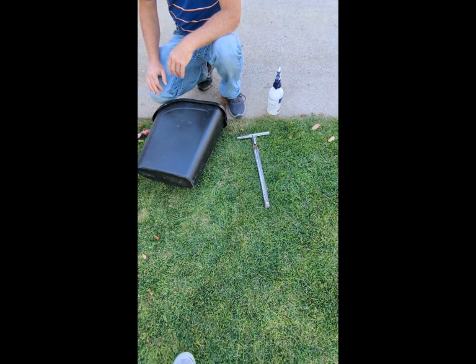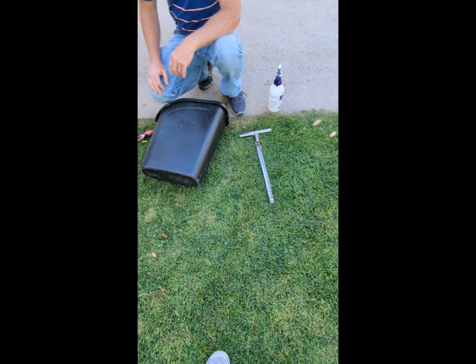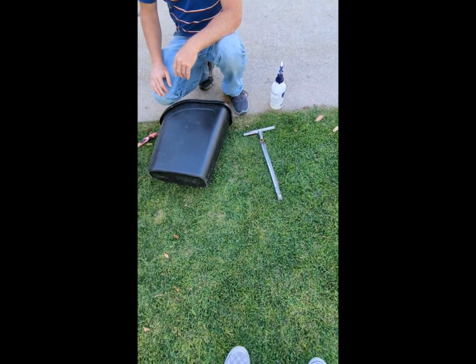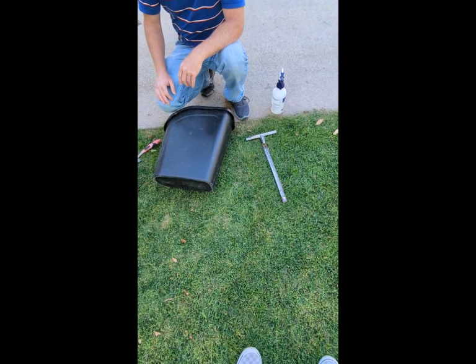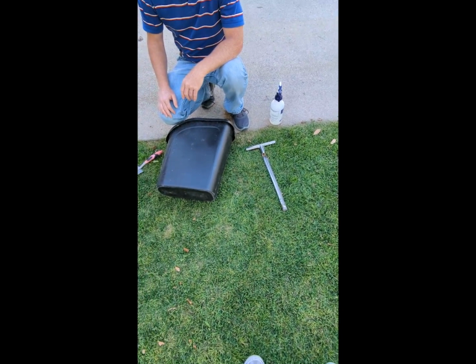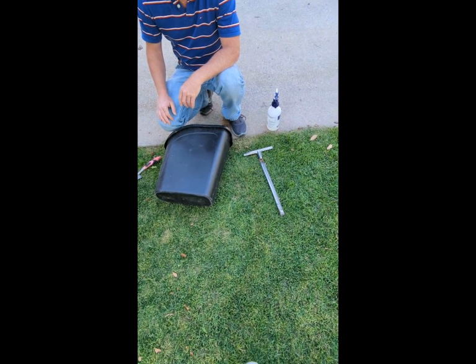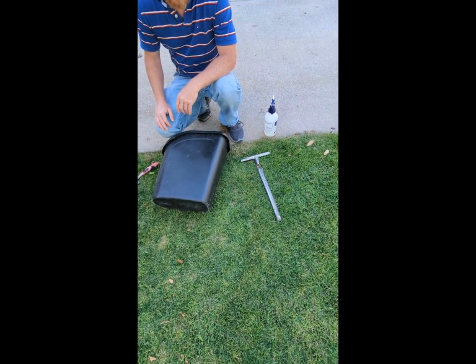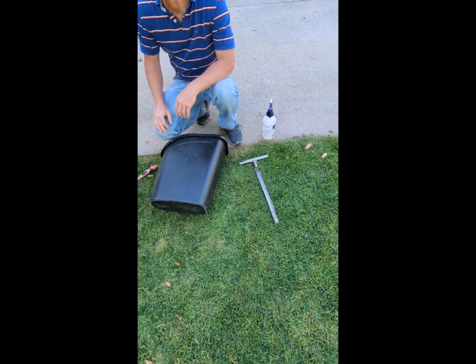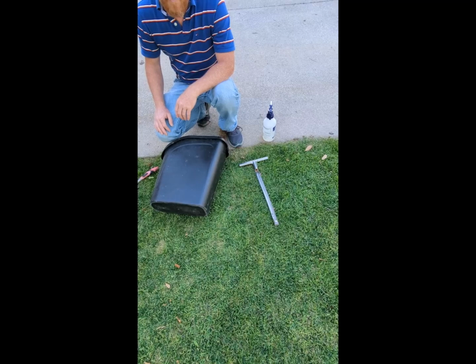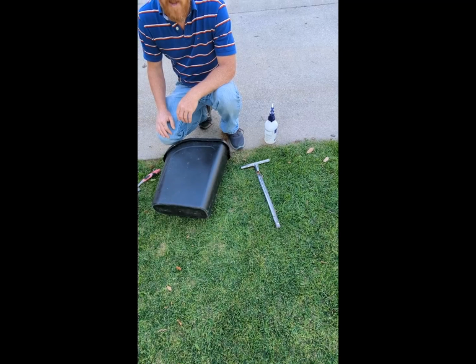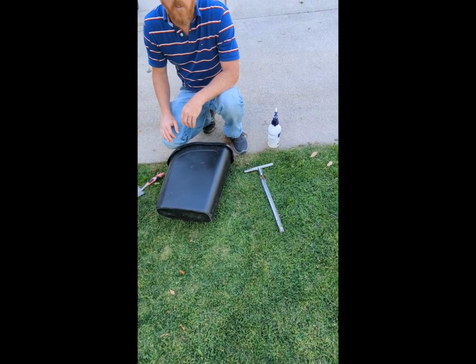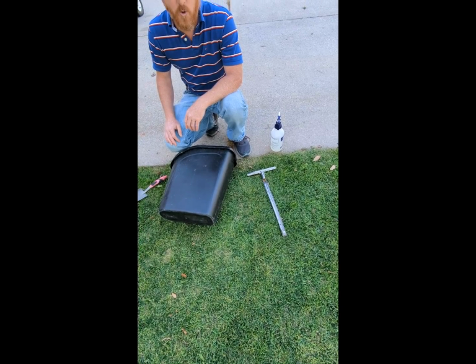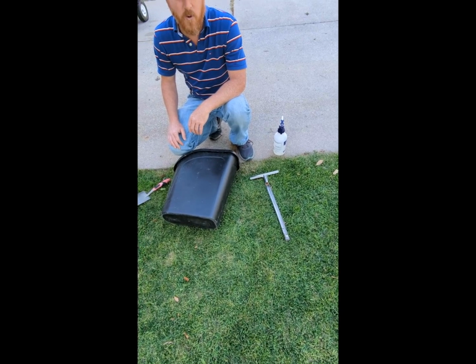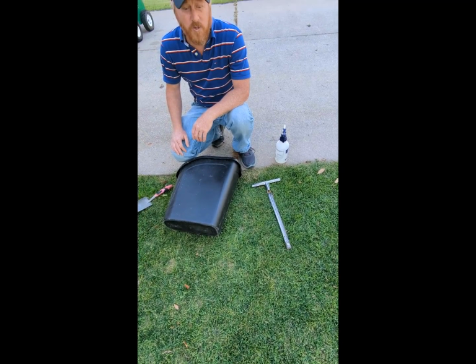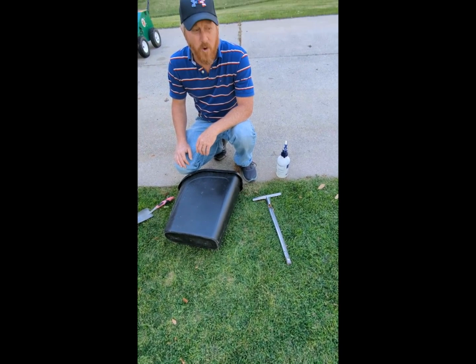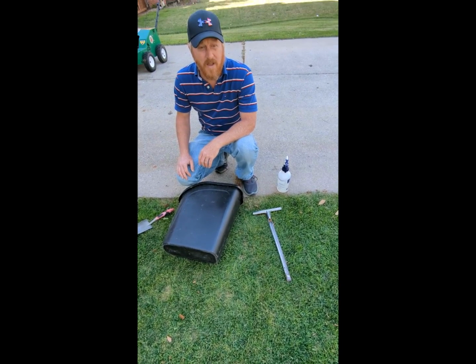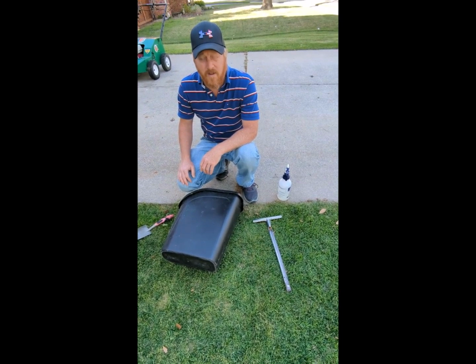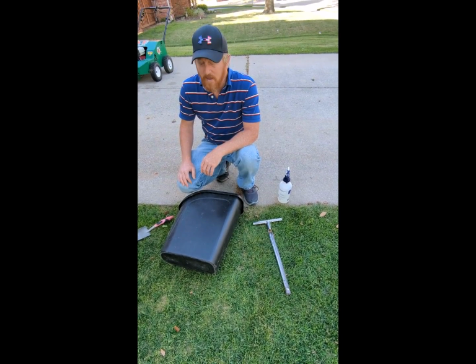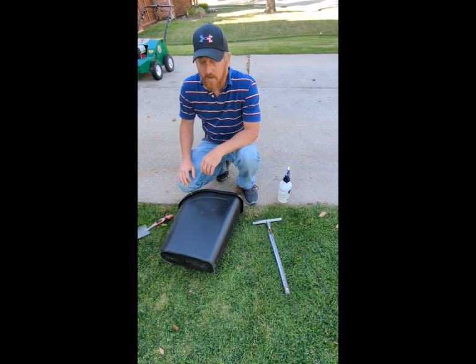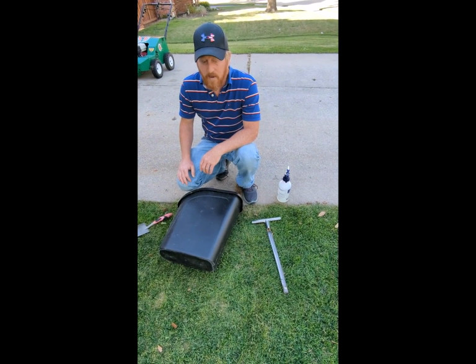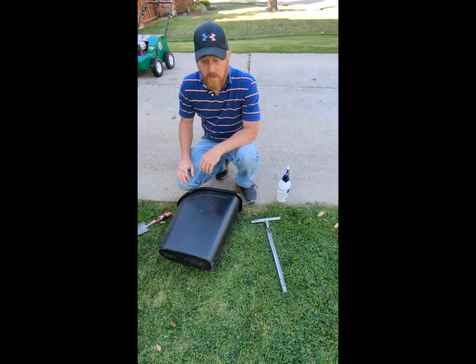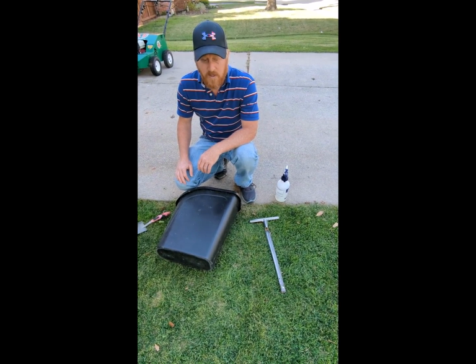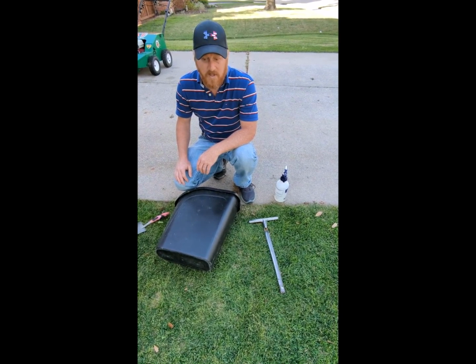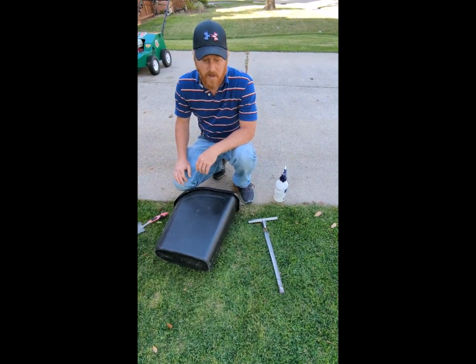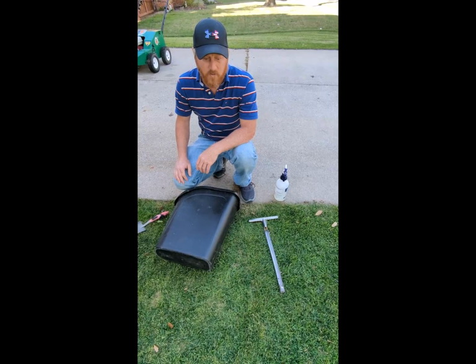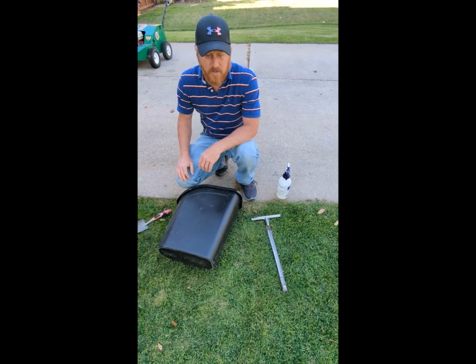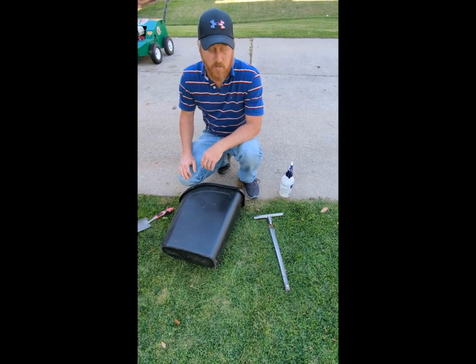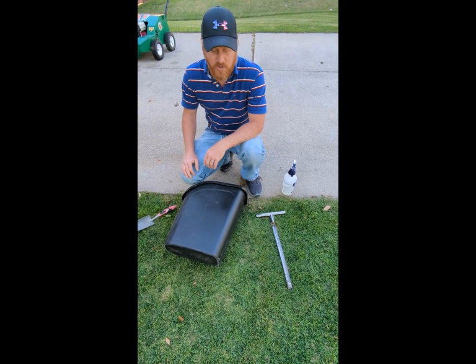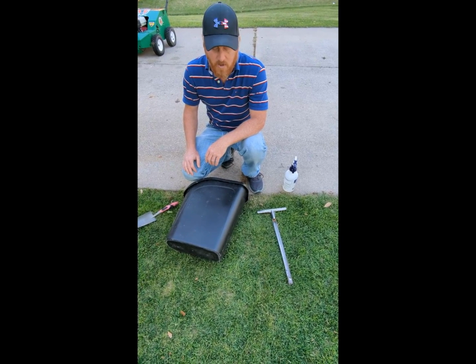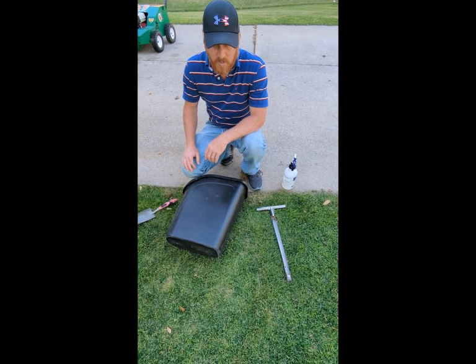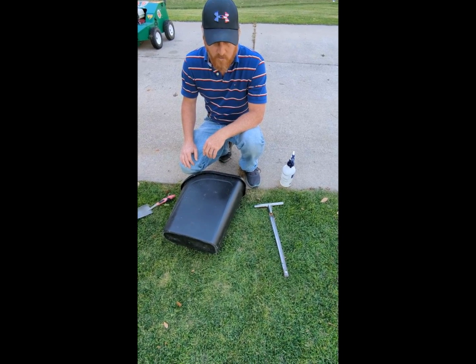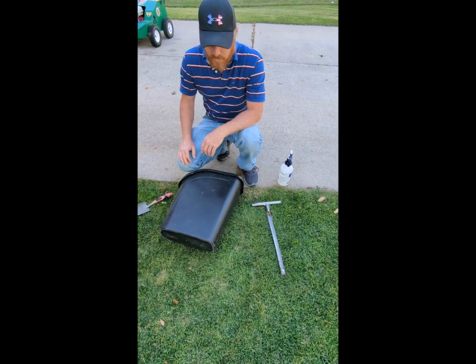Tar and sad are running rampant. I suspect 20-30% of yards have it and it's decimating turfgrass, especially St. Augustine in the Metroplex.